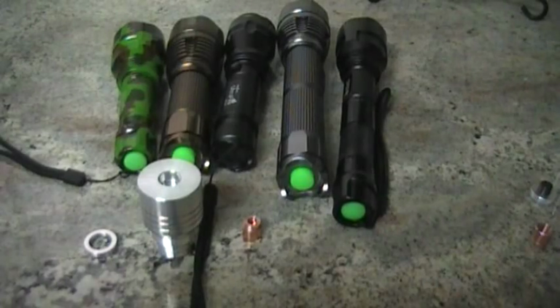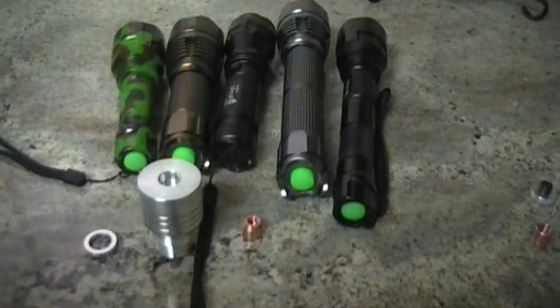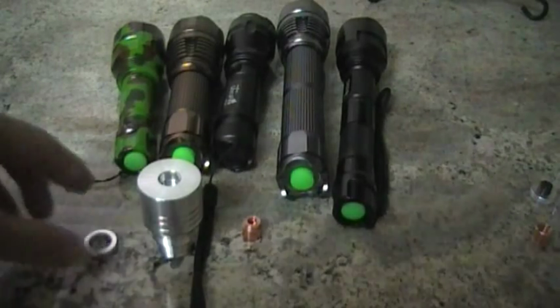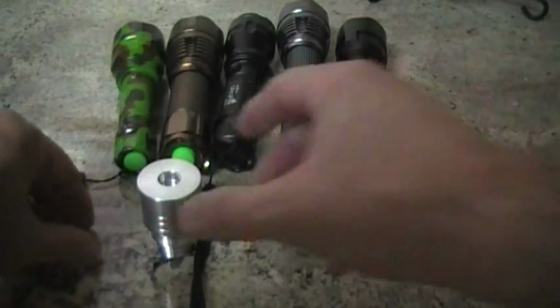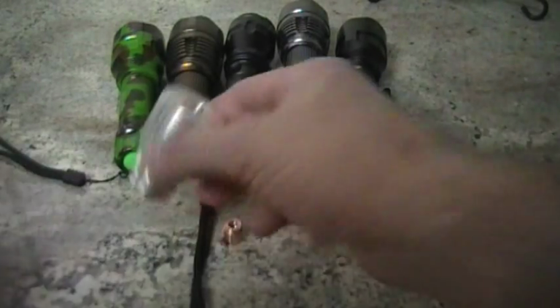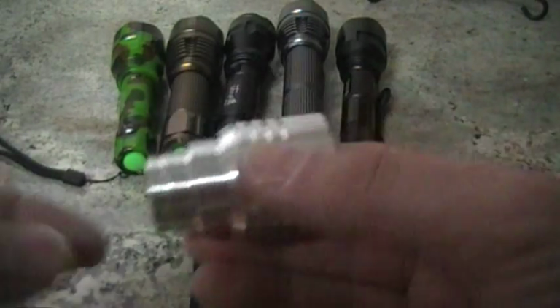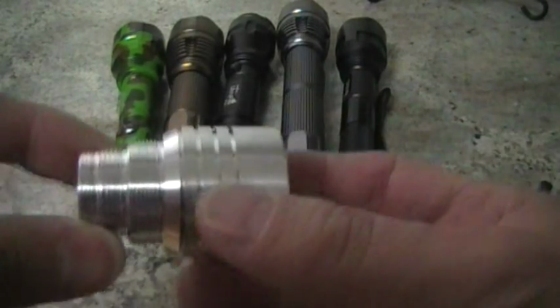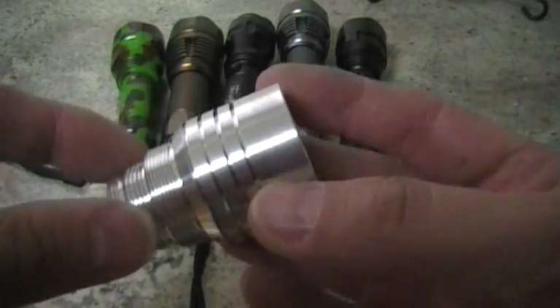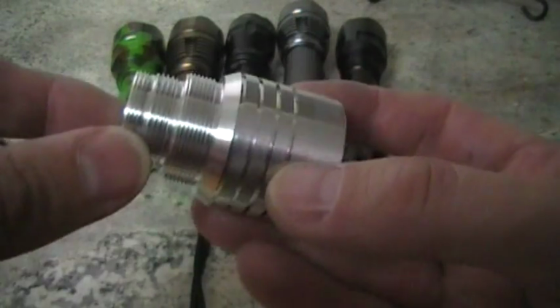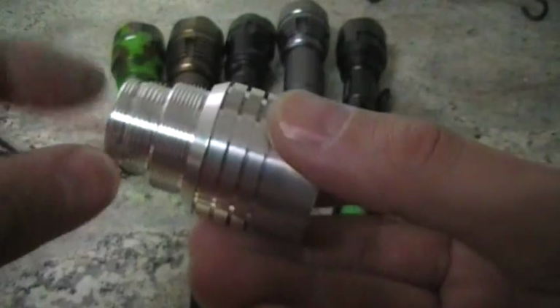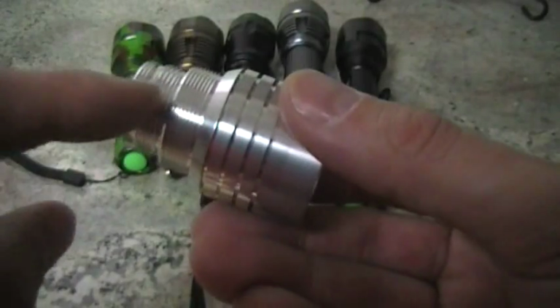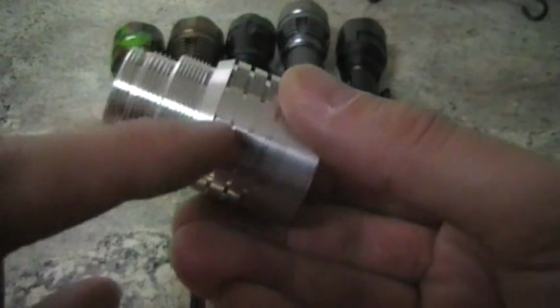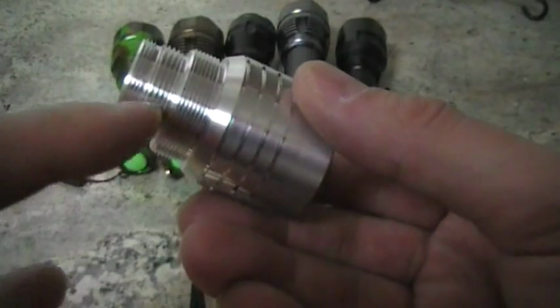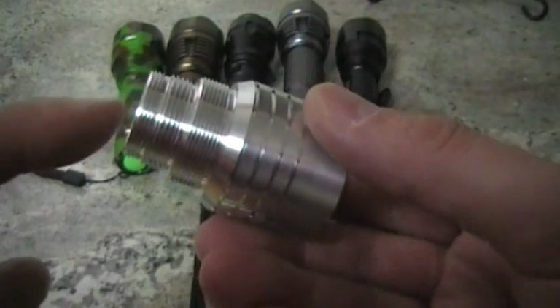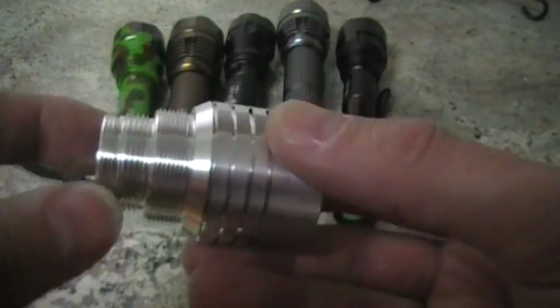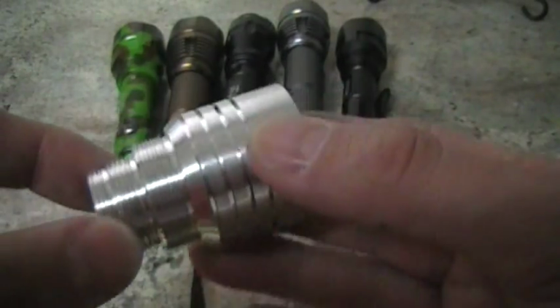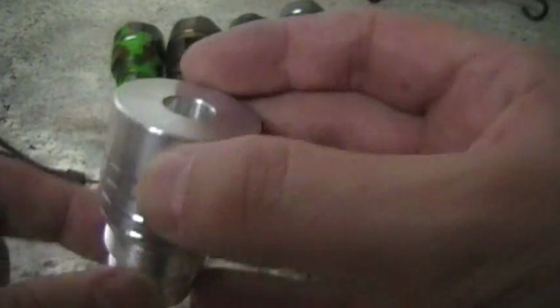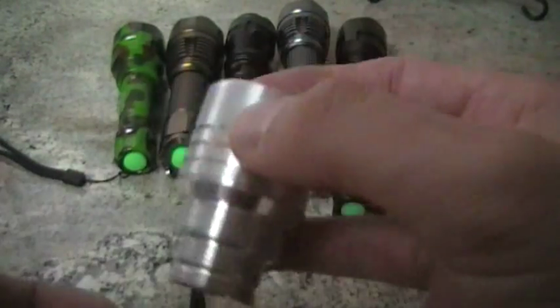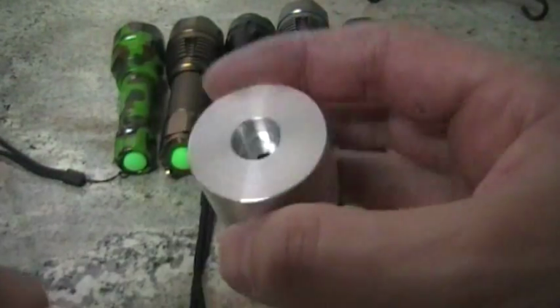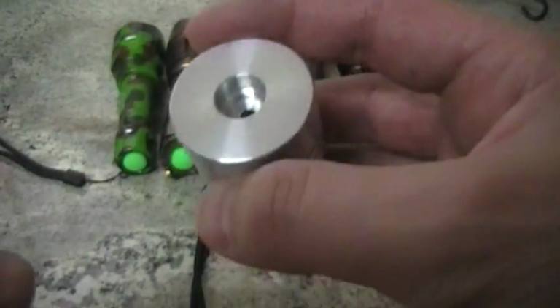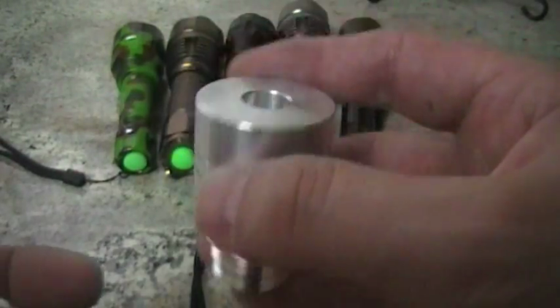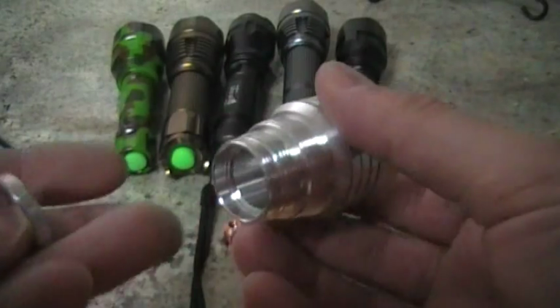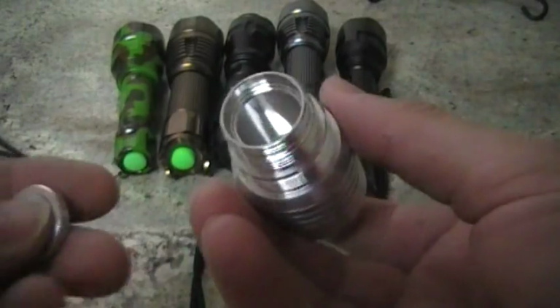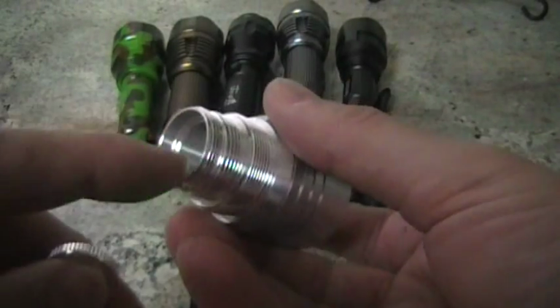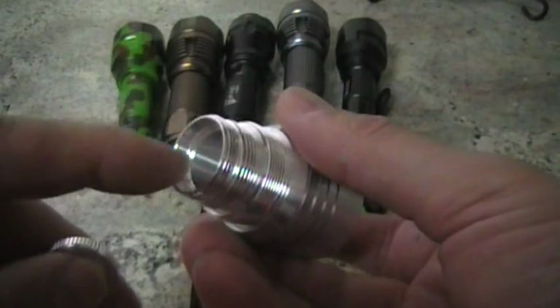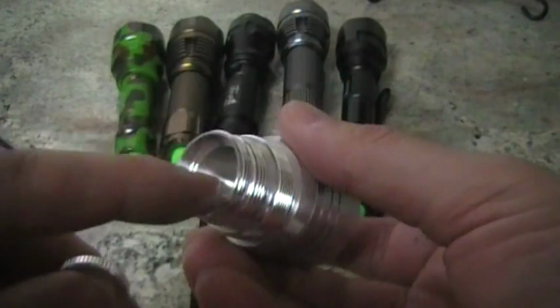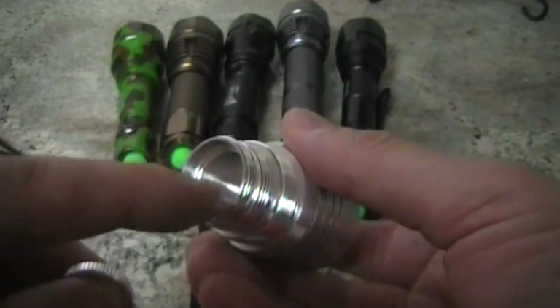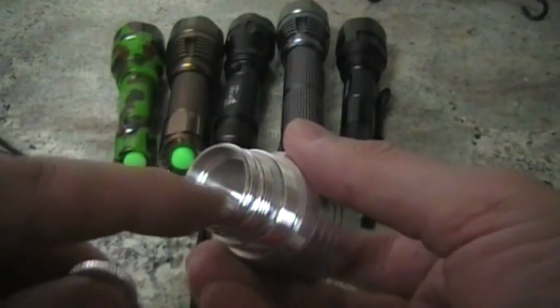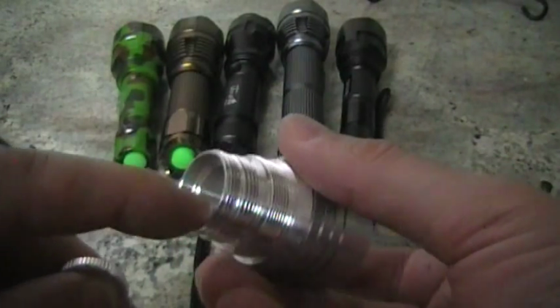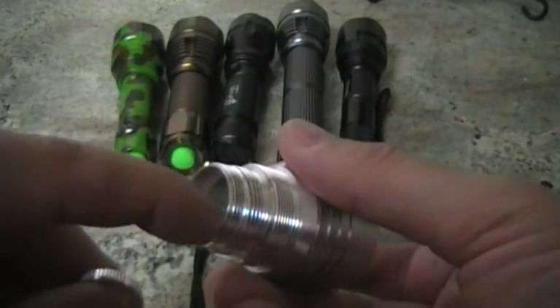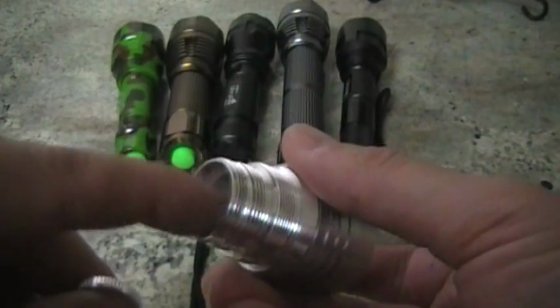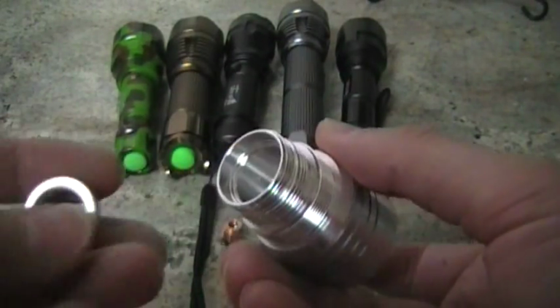Hi, this is Rick. I've got some new heat sinks in for sale. They've got several different thread patterns here to fit different lasers or laser hosts. It fits a 20mm driver or 17mm.